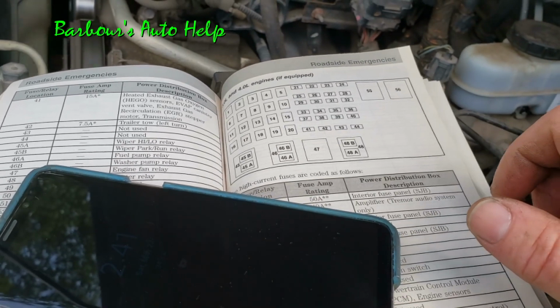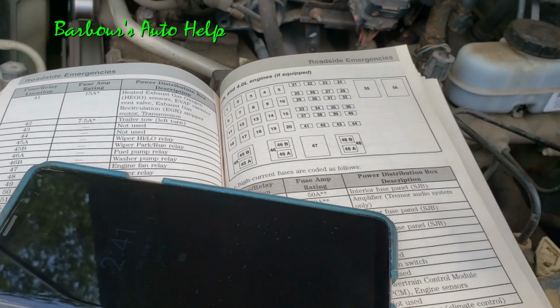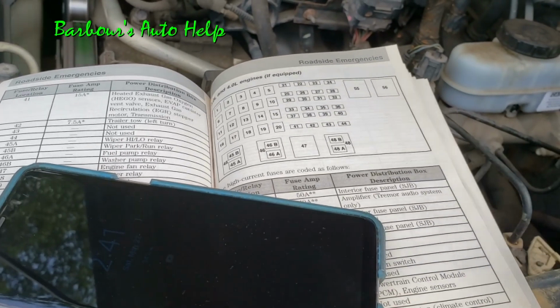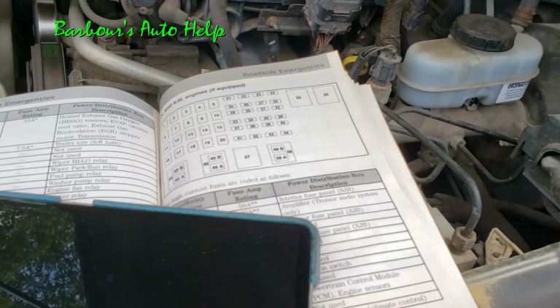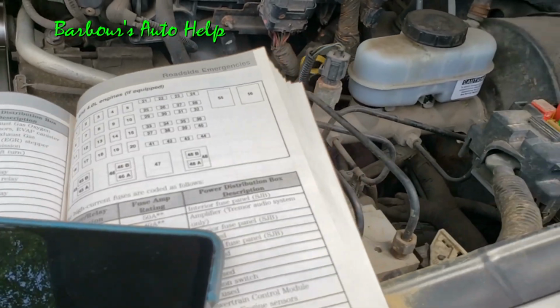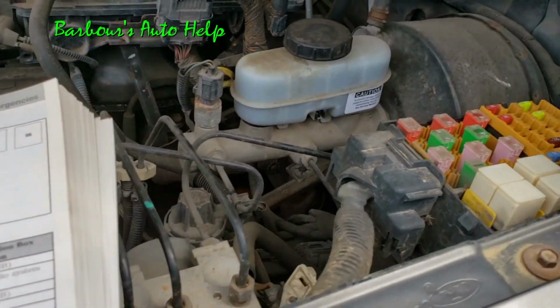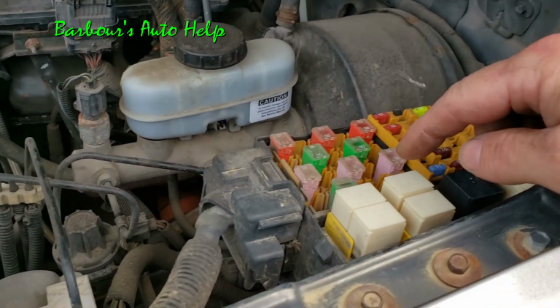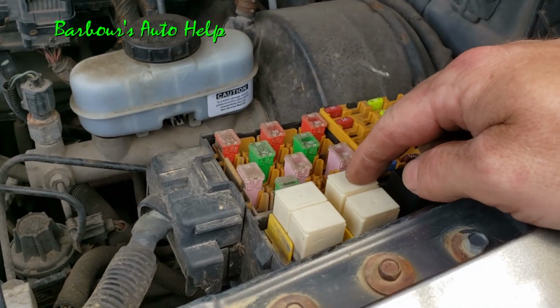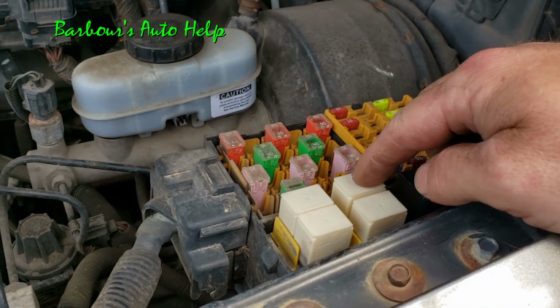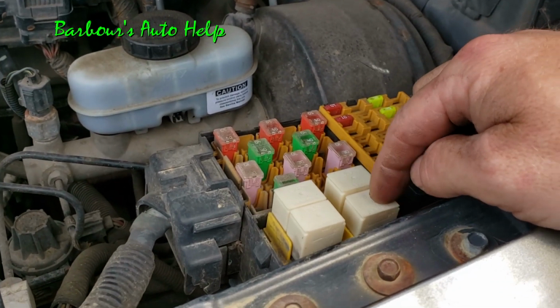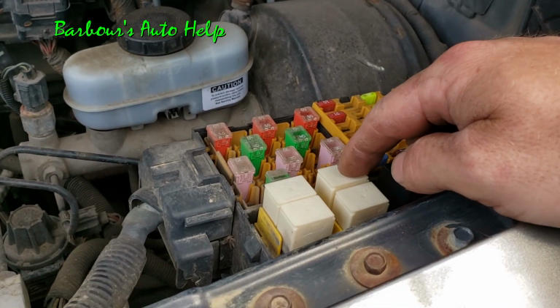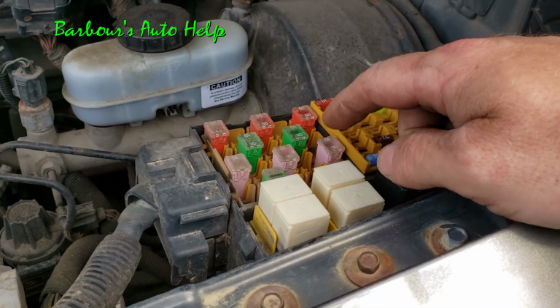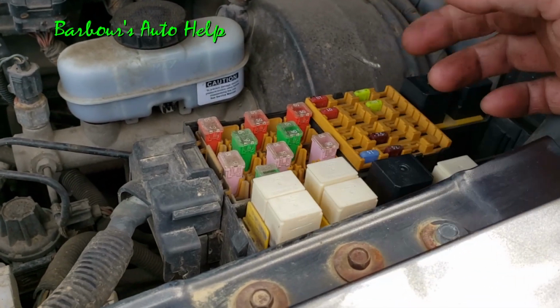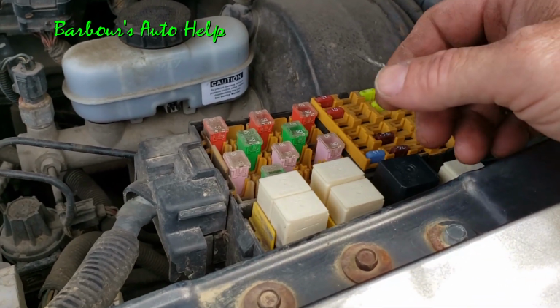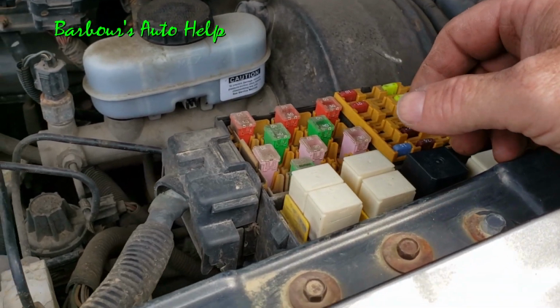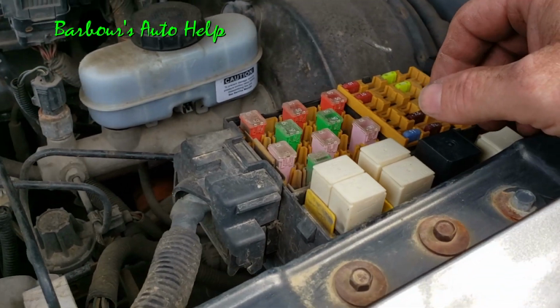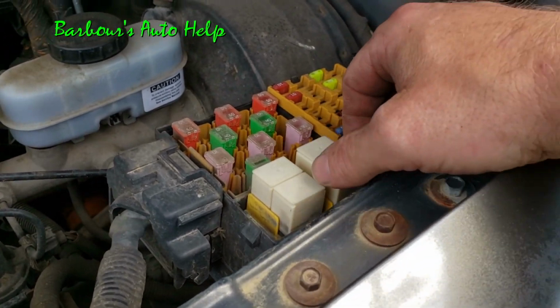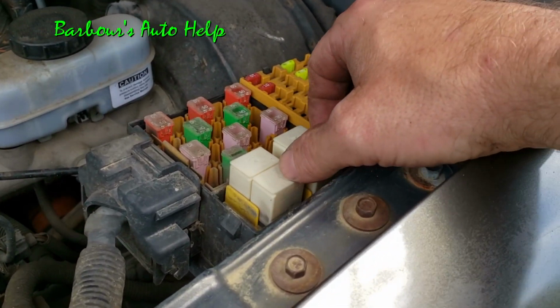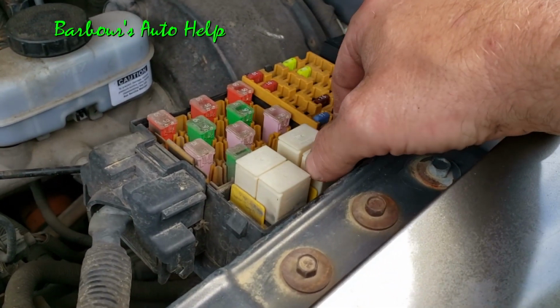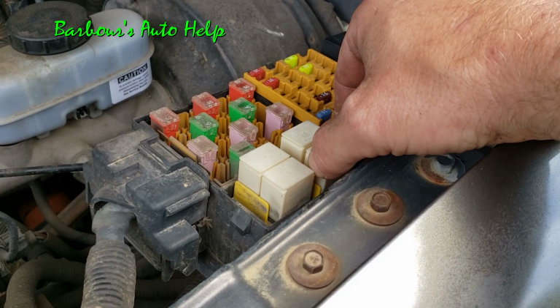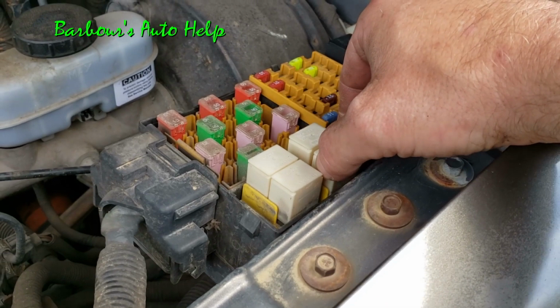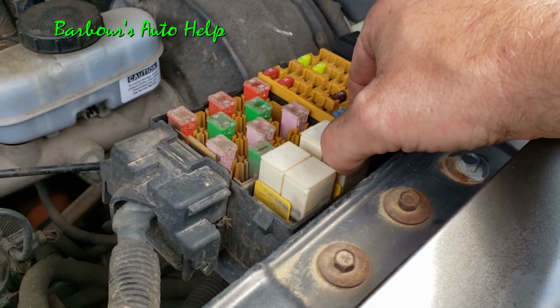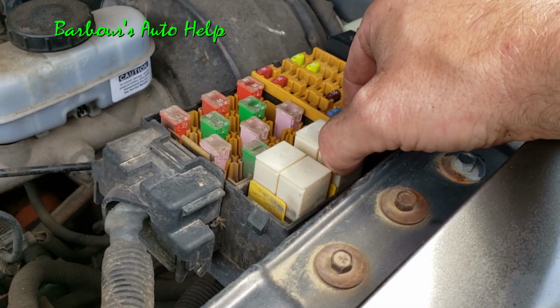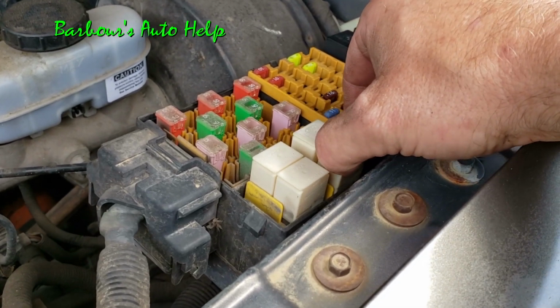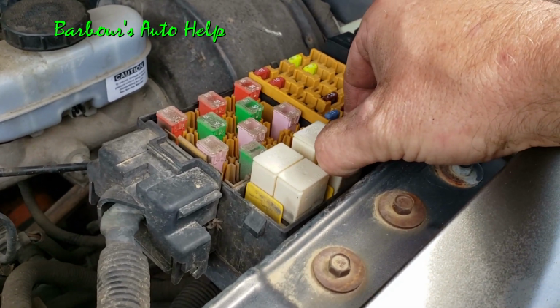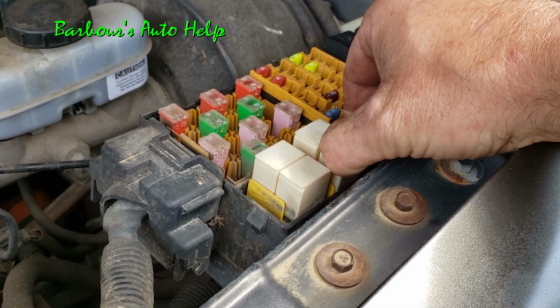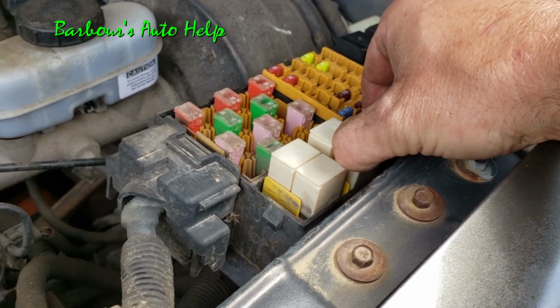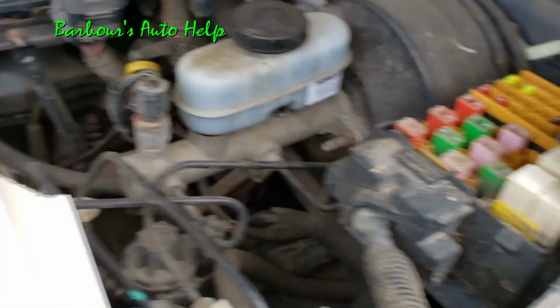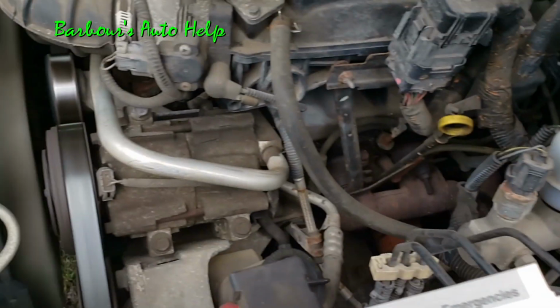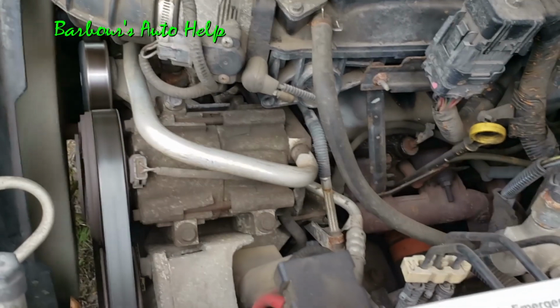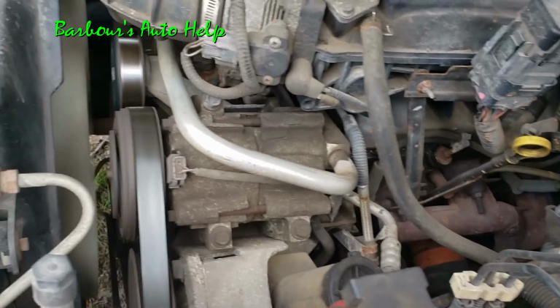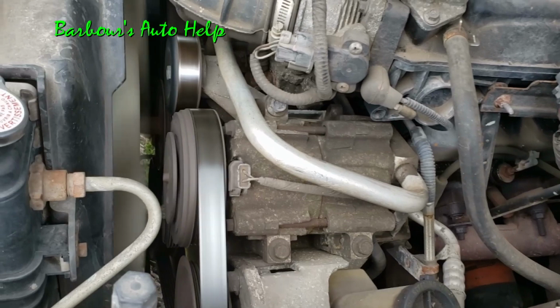I determined that these two would be good to swap, because it doesn't matter if you pull your washer pump relay anyway. I touched my AC compressor relay — you can hear that — I'm just wiggling it.